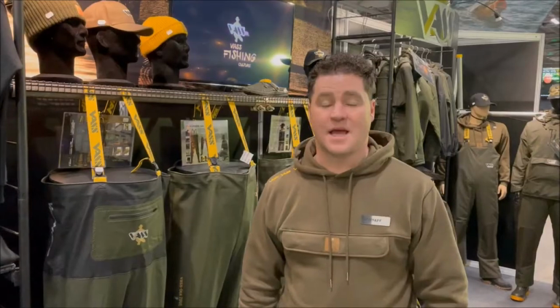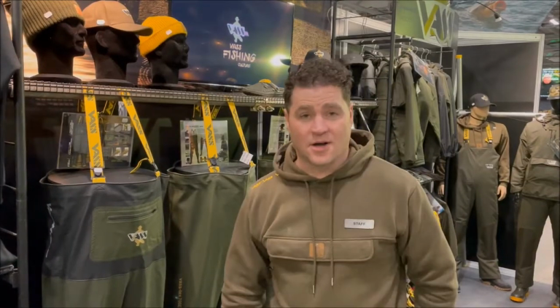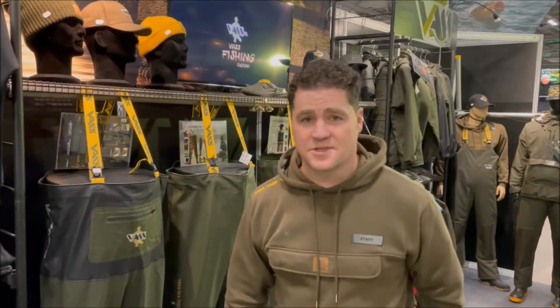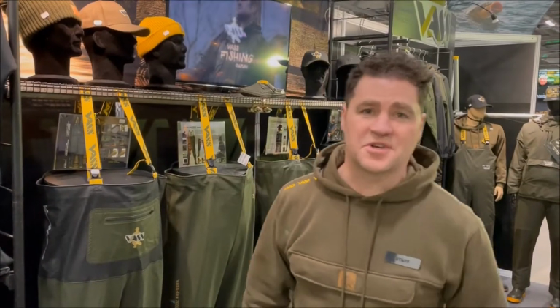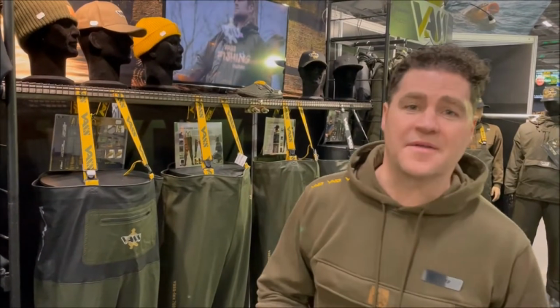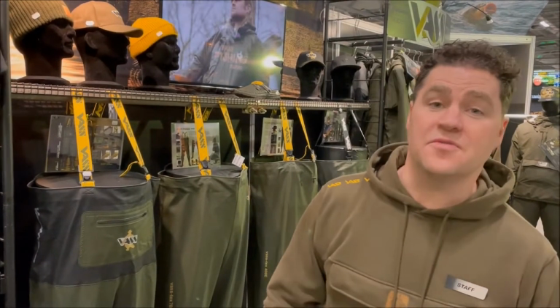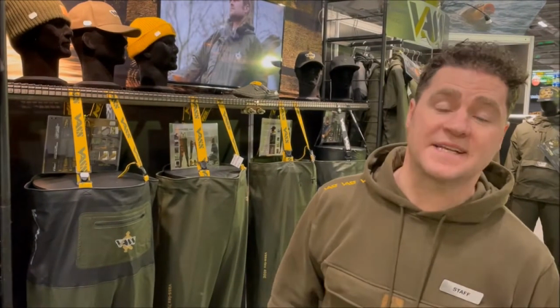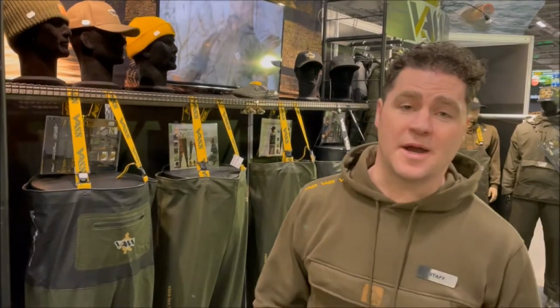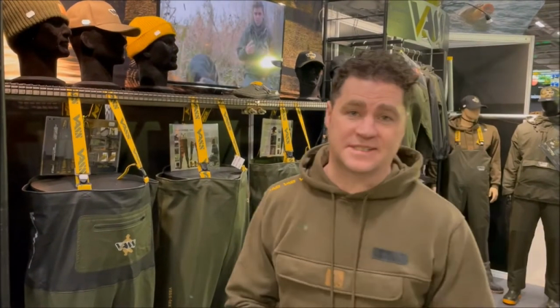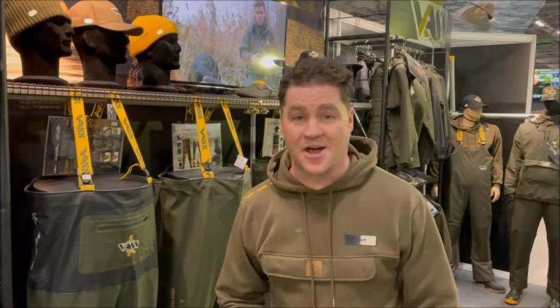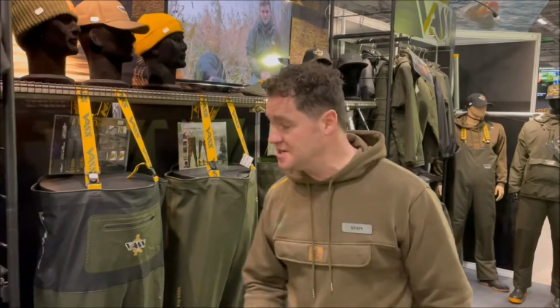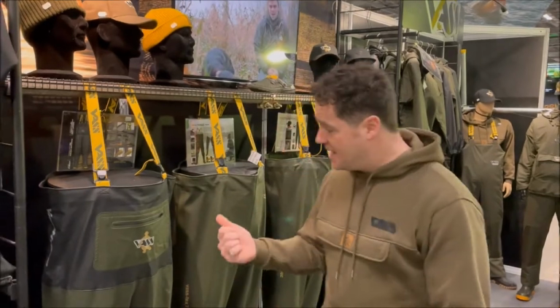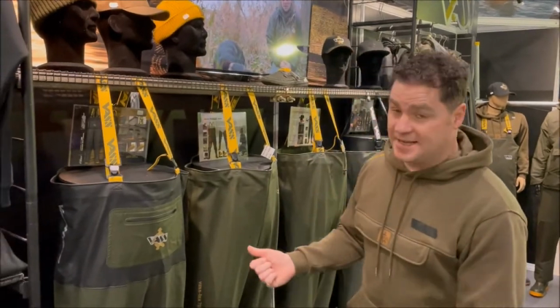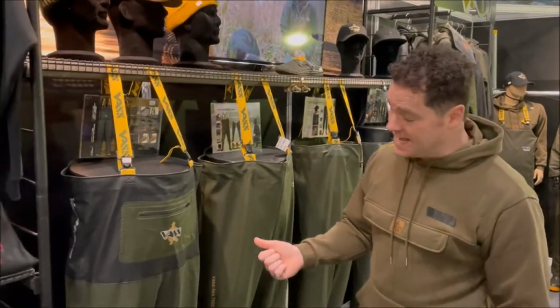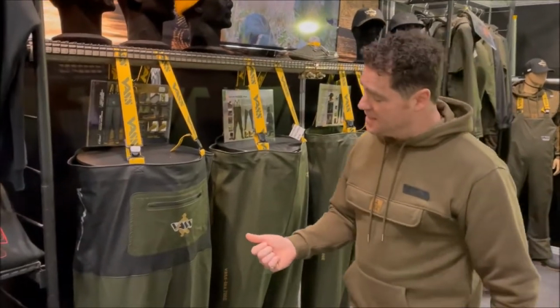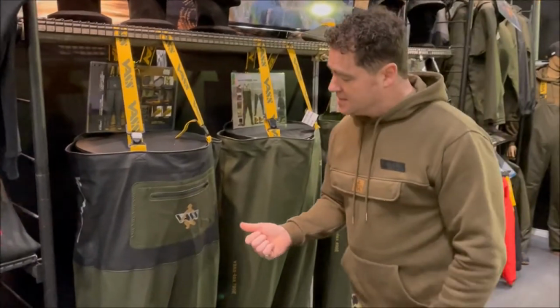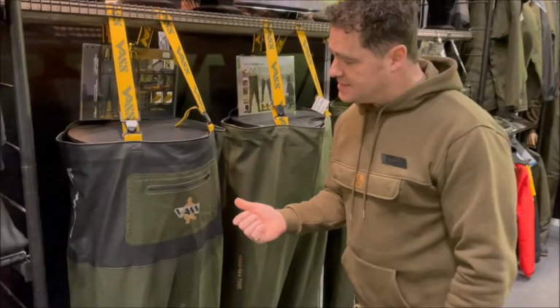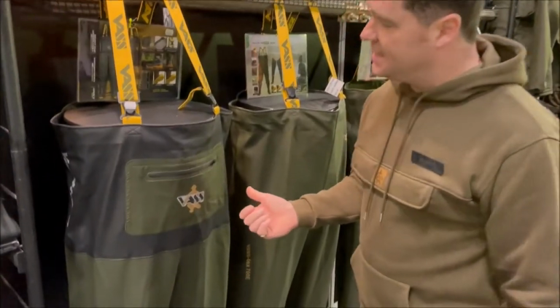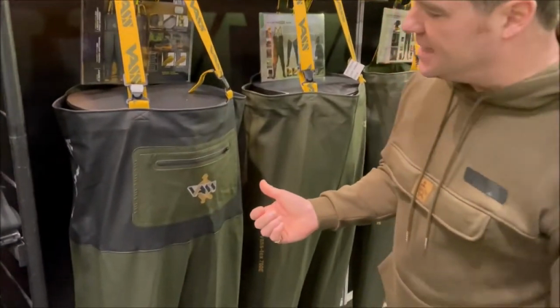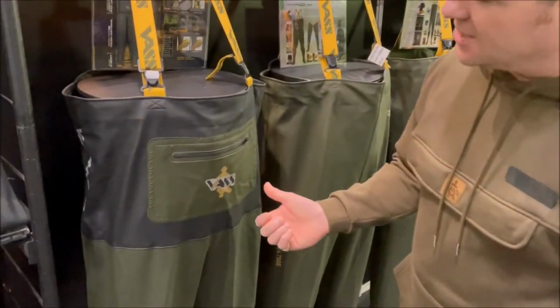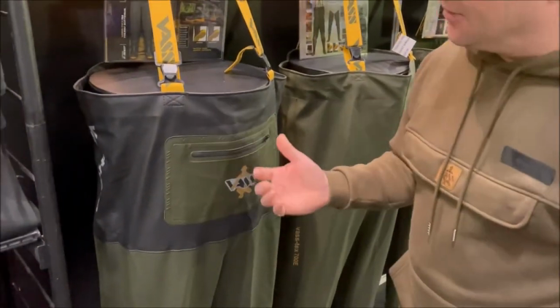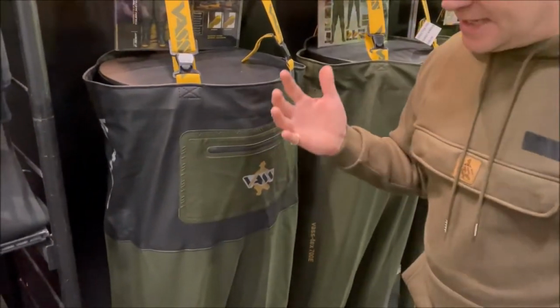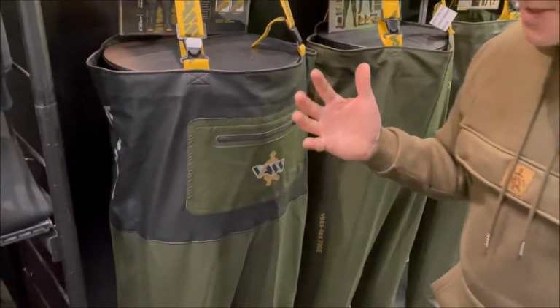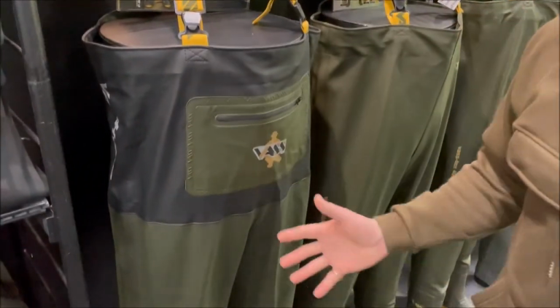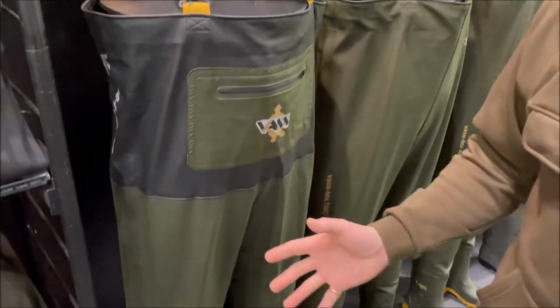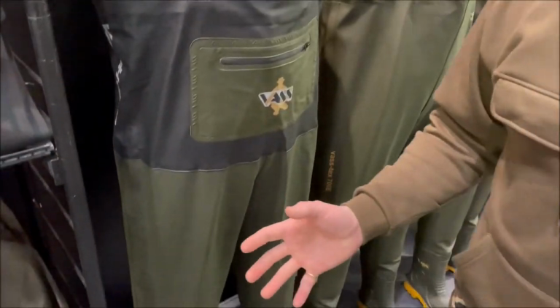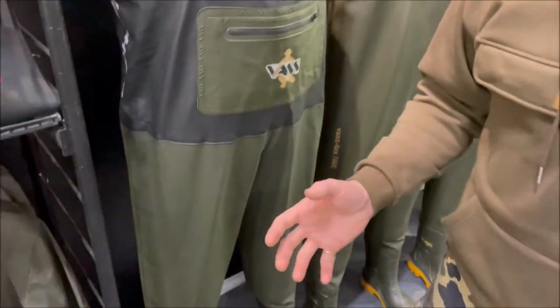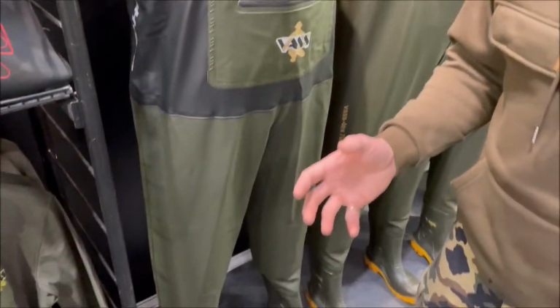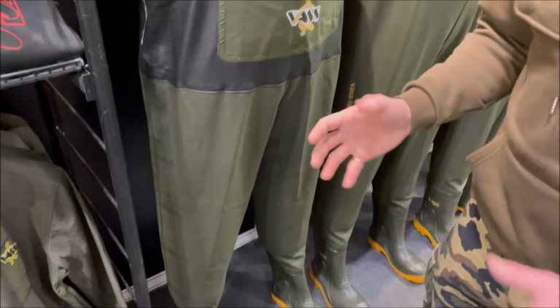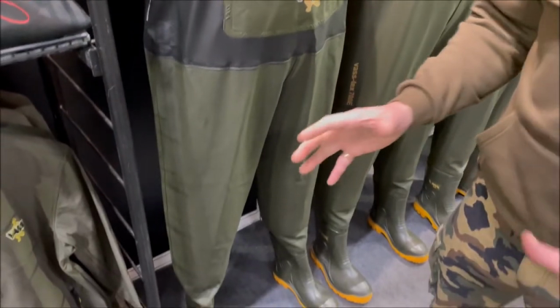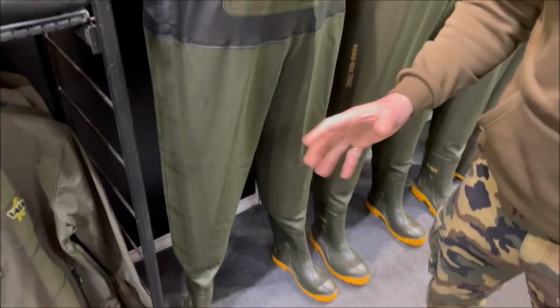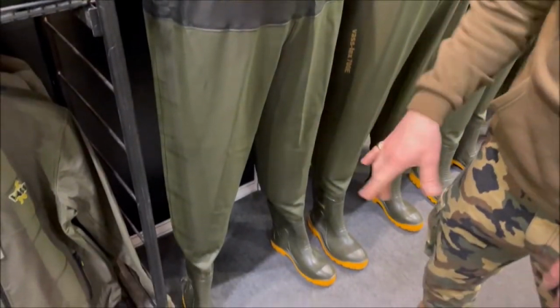Hi guys, I want to talk to you about the new VAS Hybrid 700. Here it is. Basically, in a nutshell, it has the usual sort of features you get from our very premium products.